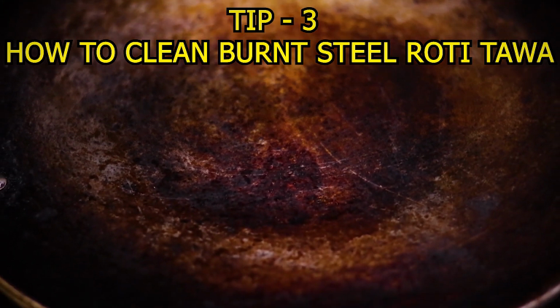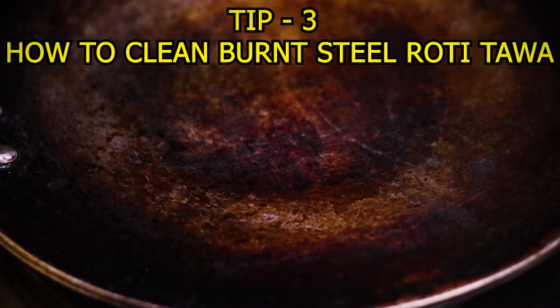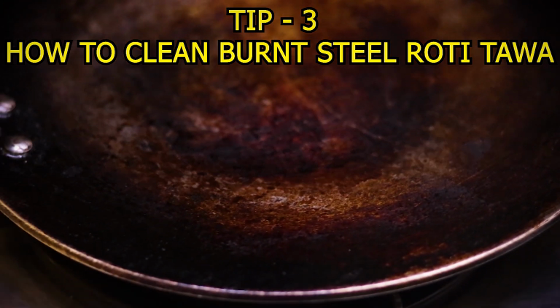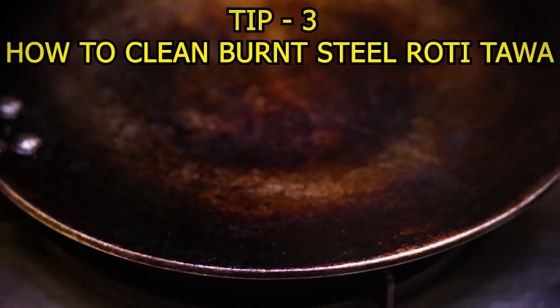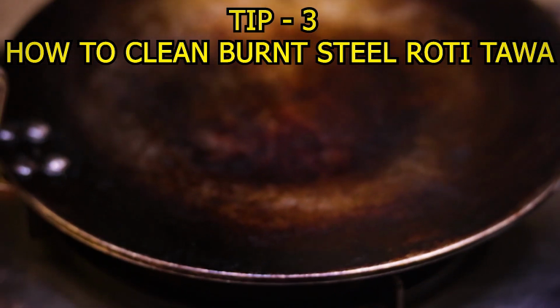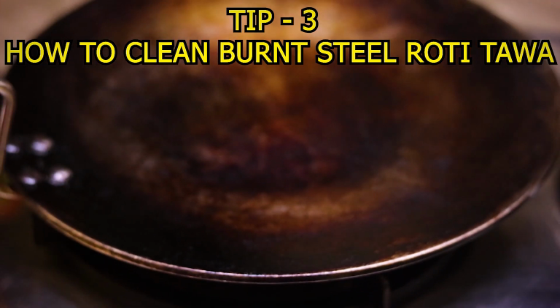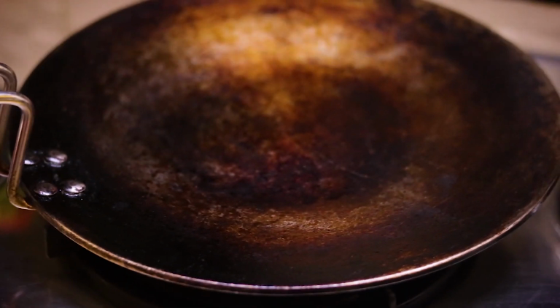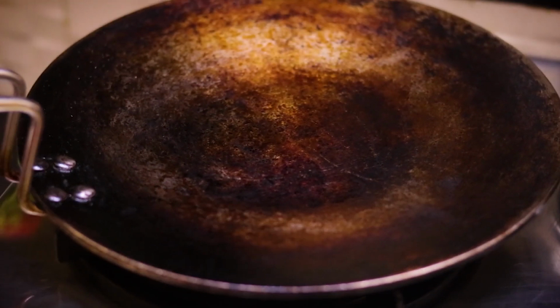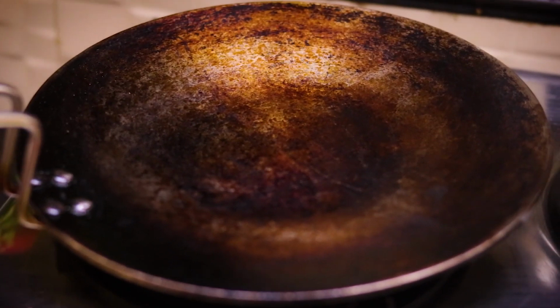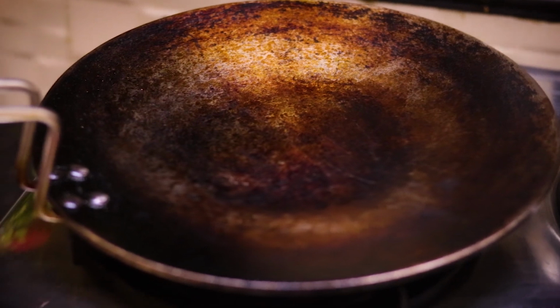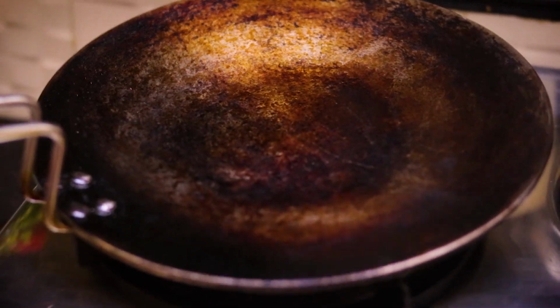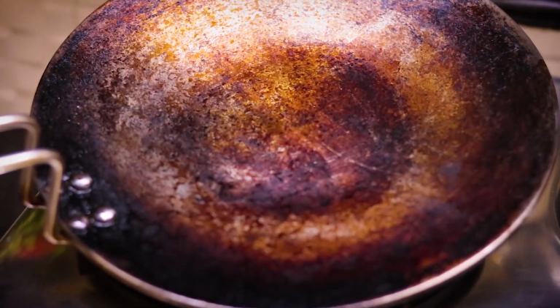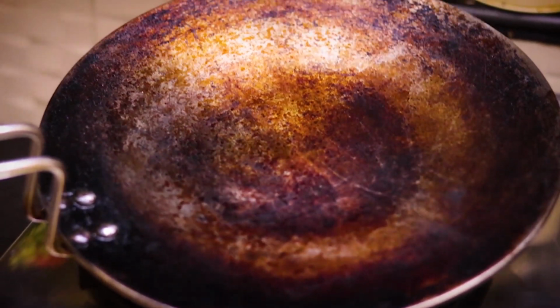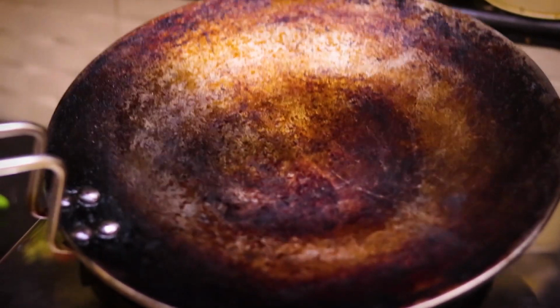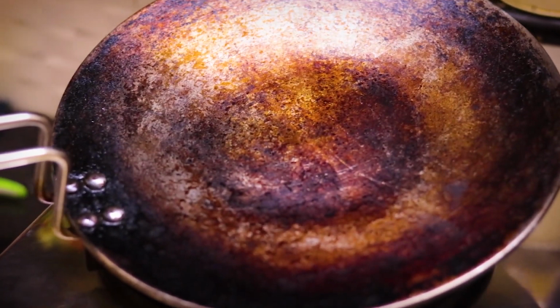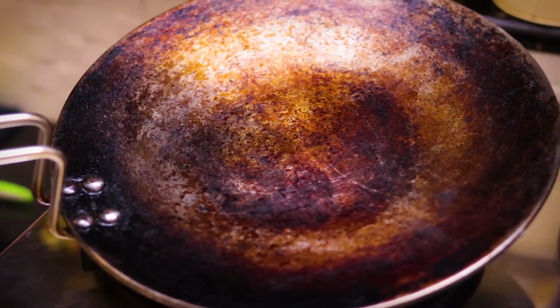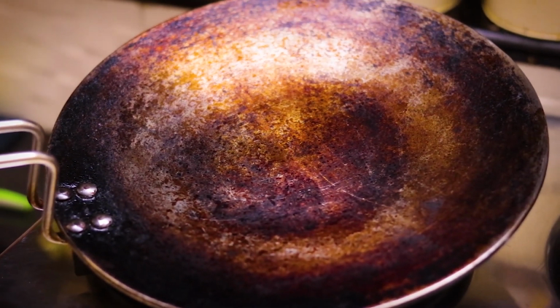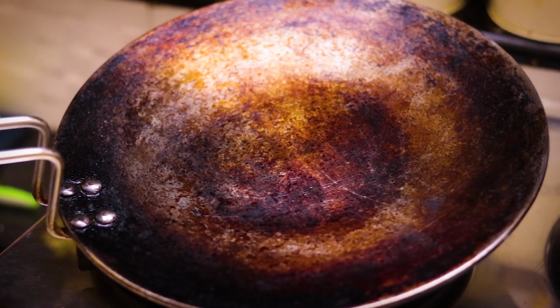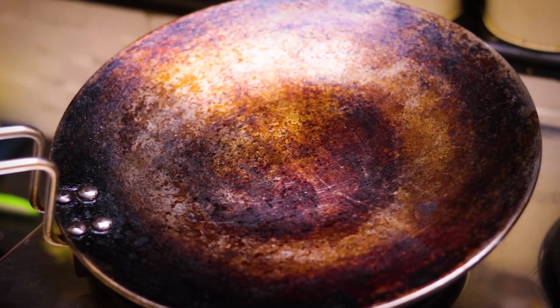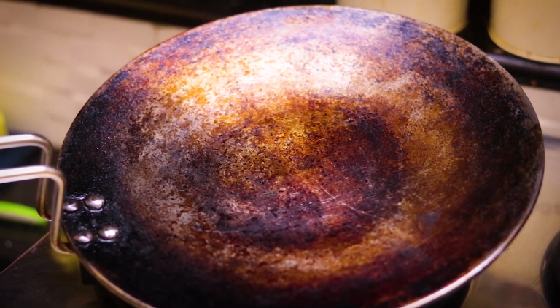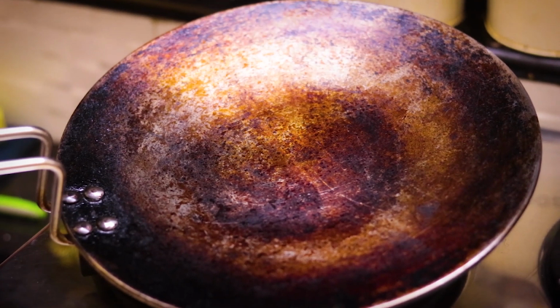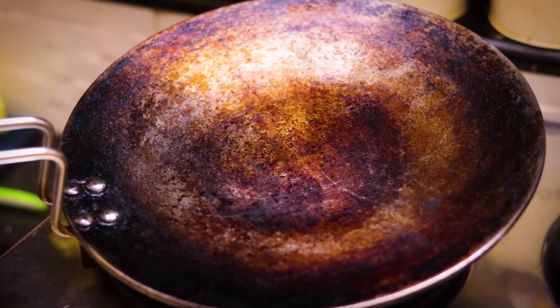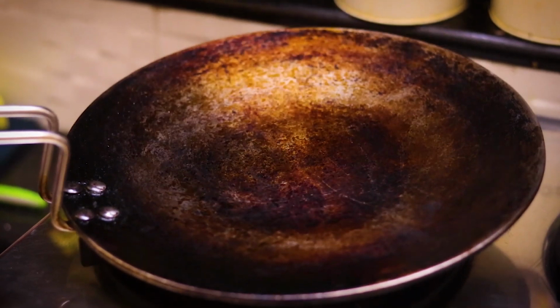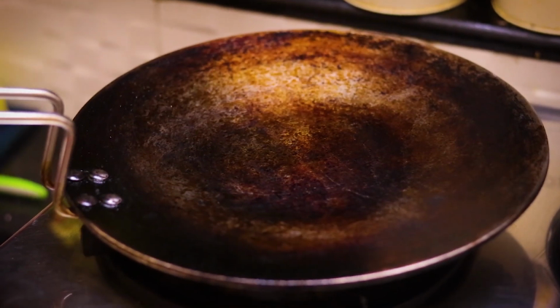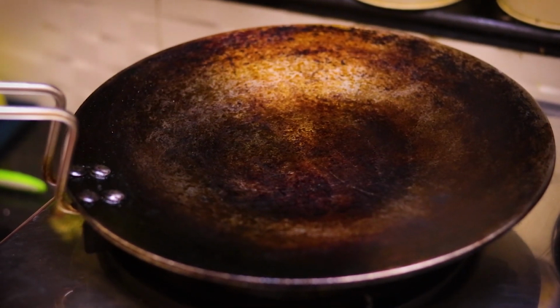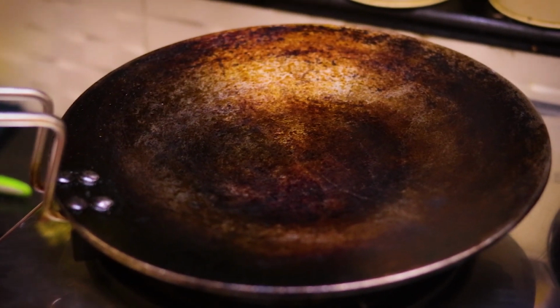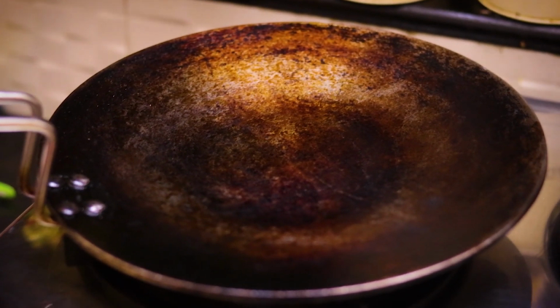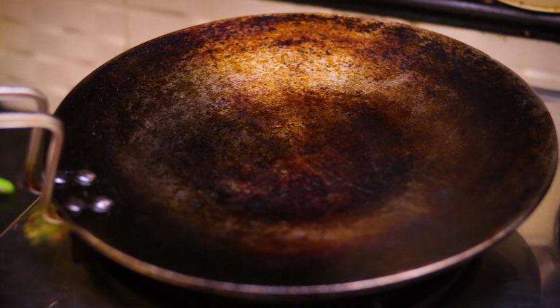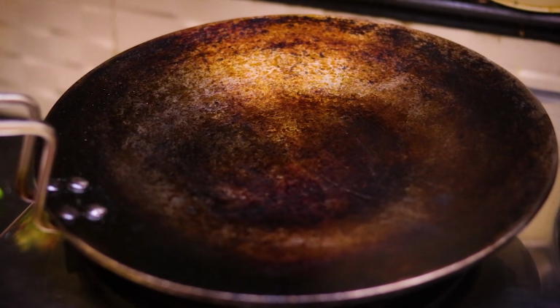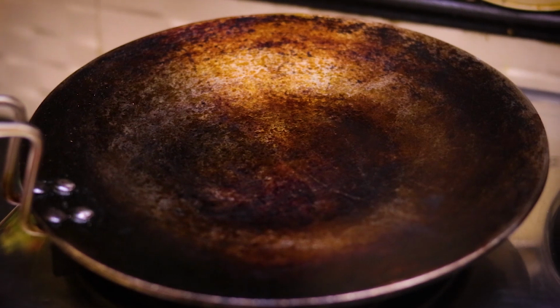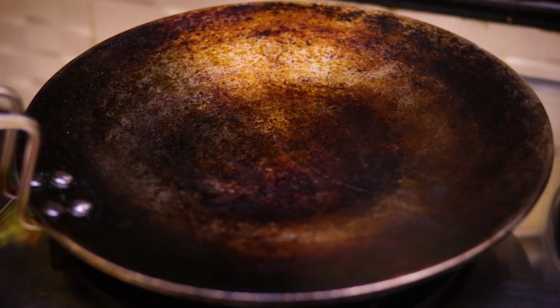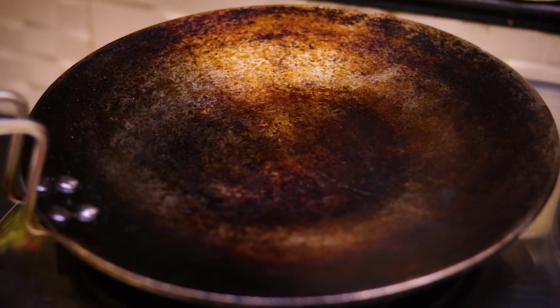I don't want to eat roti in the morning because the steel roti maker has become so dry and discolored. When I went to the office, I noticed it had turned very dry. It's so dry that I'm reluctant to use it.